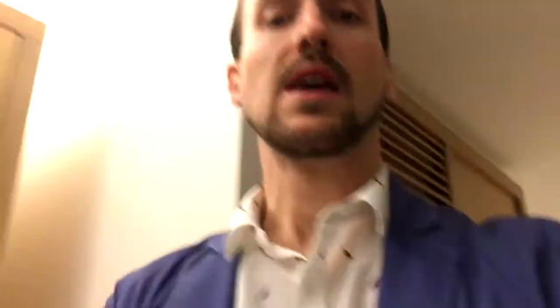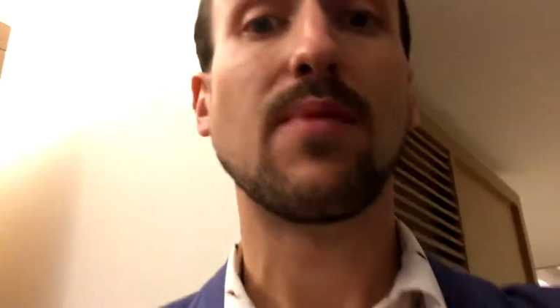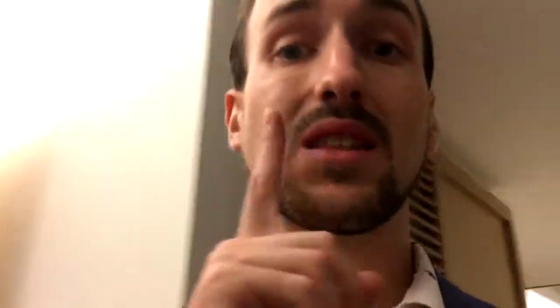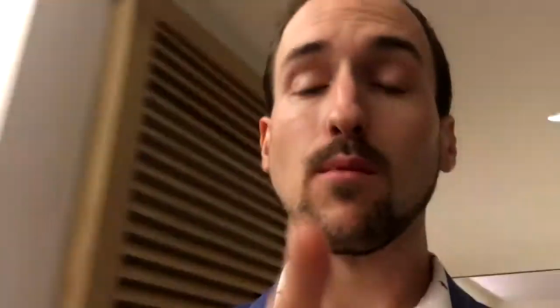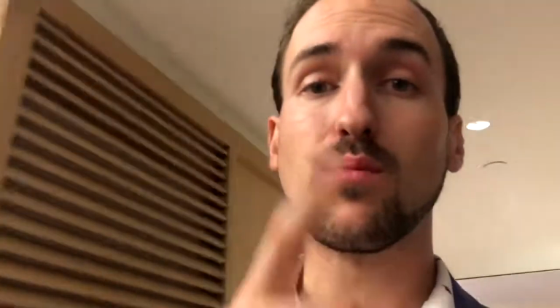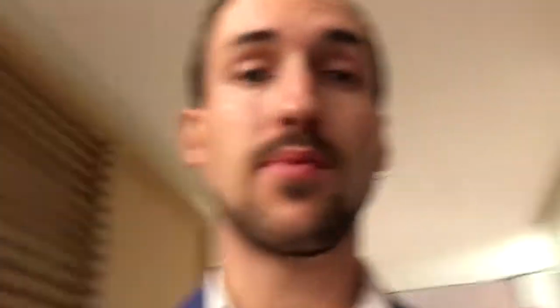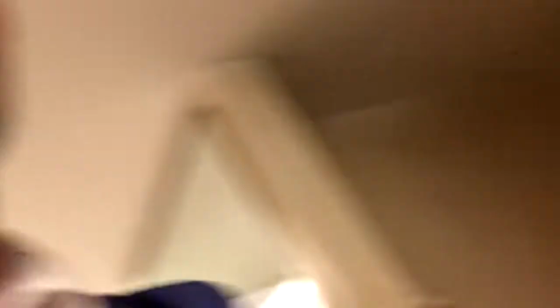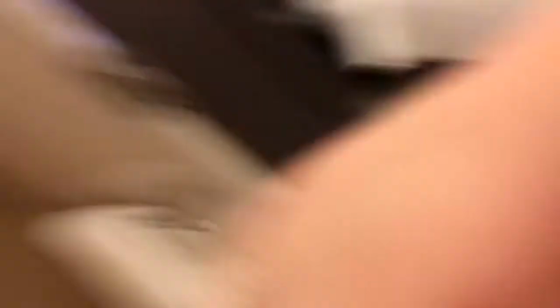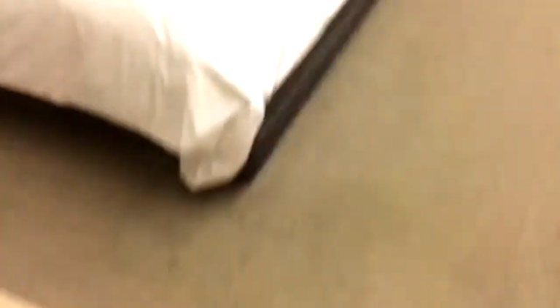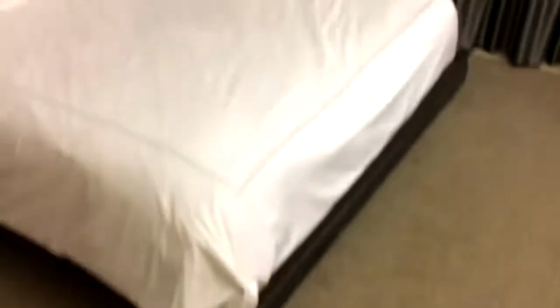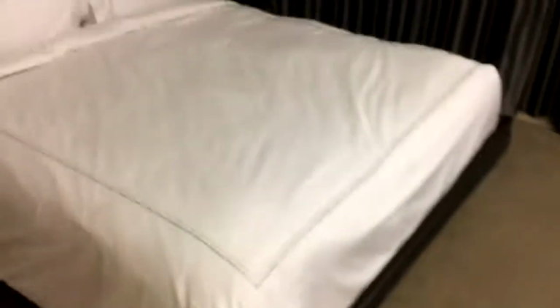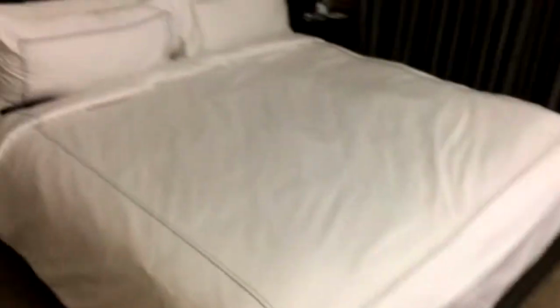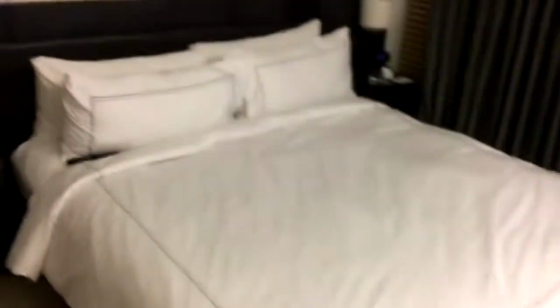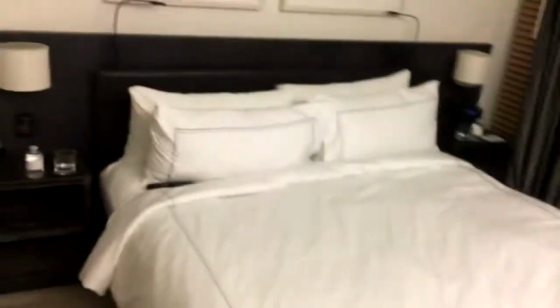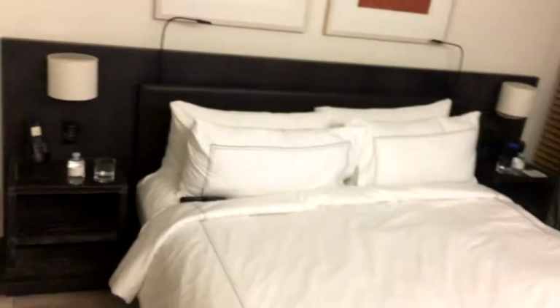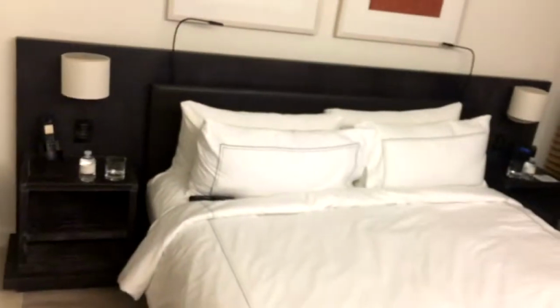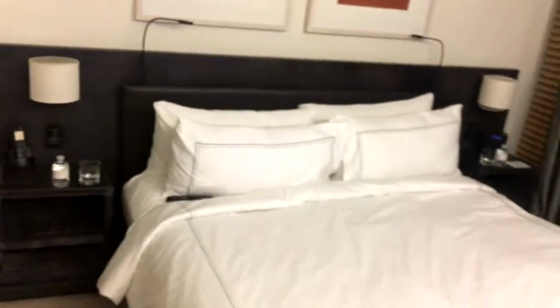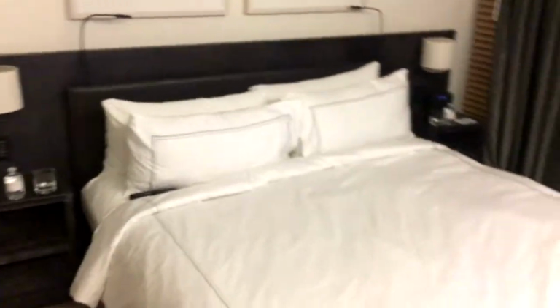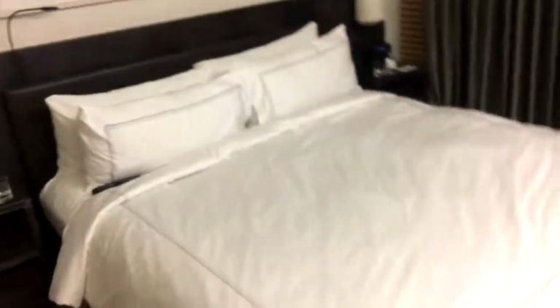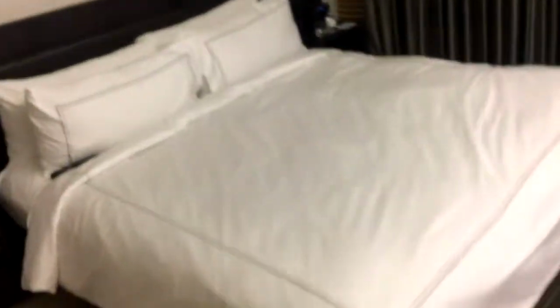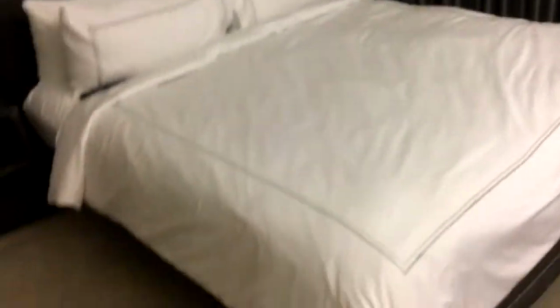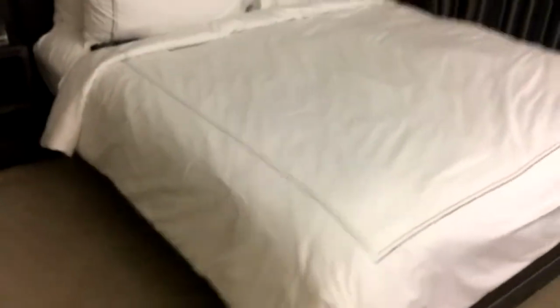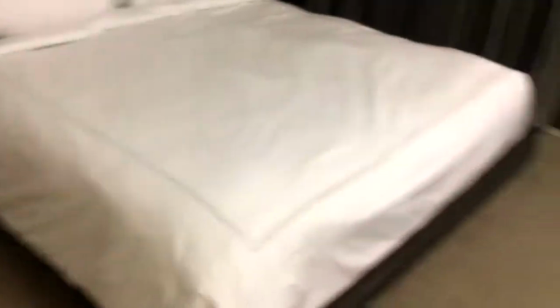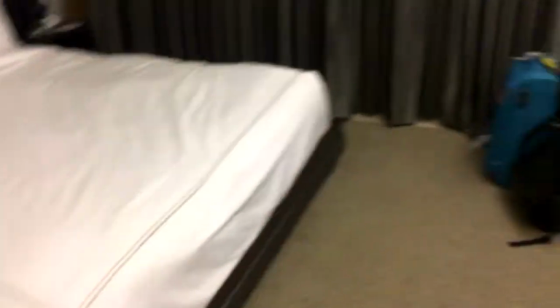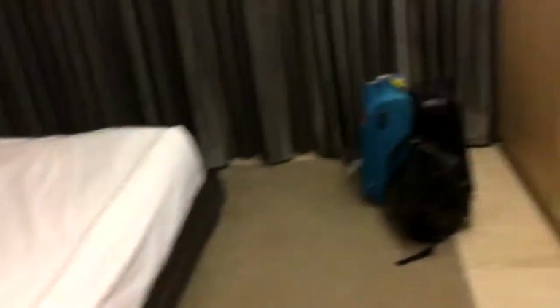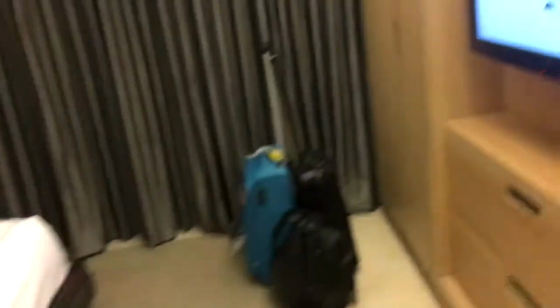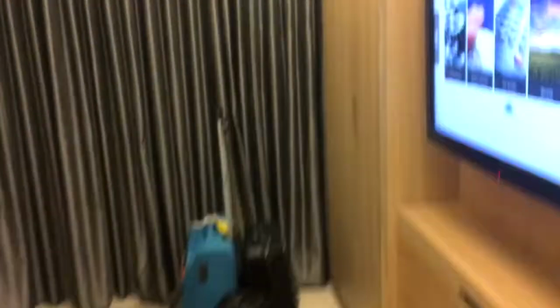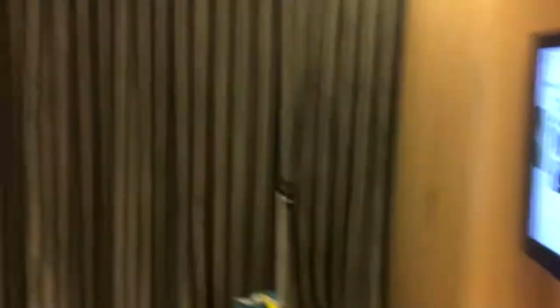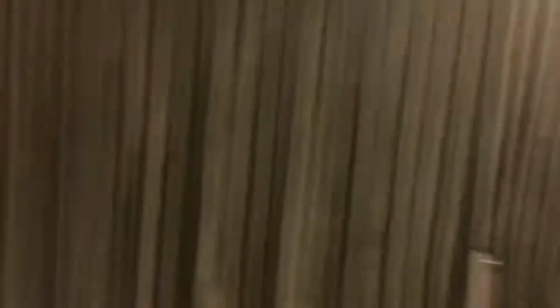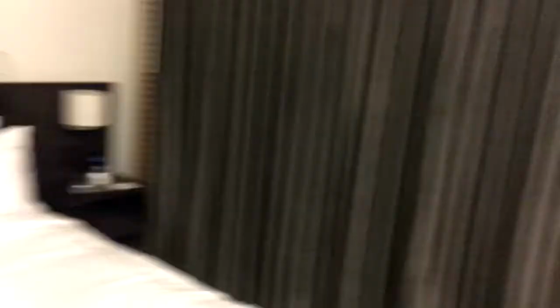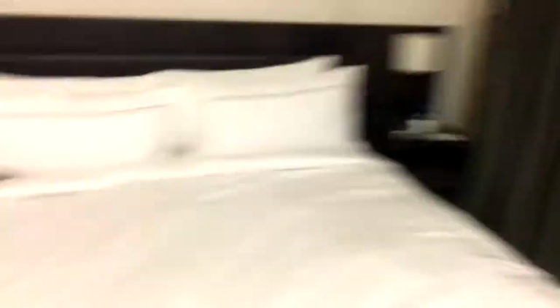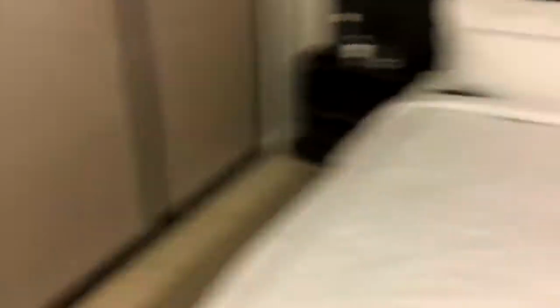The best and most important part — here we have this big bed. And that's the room!